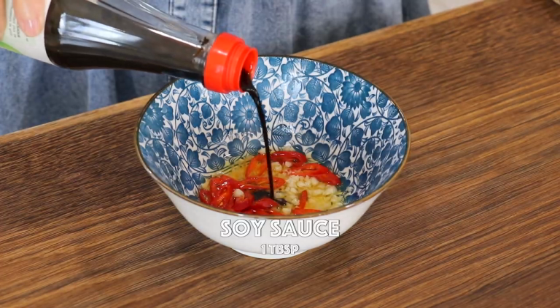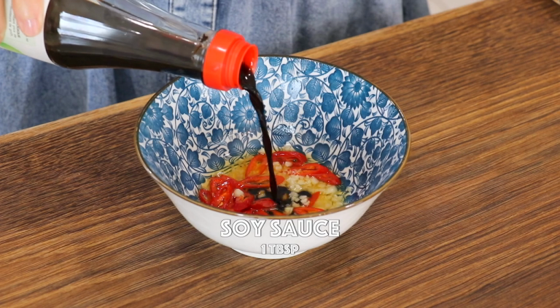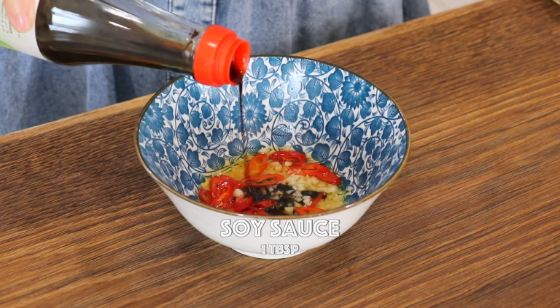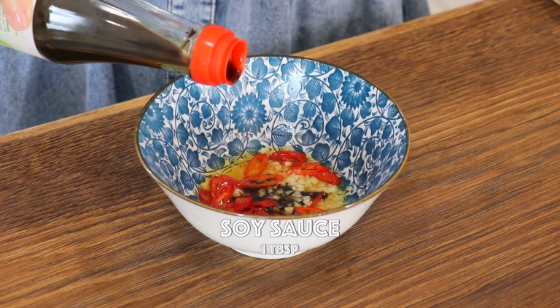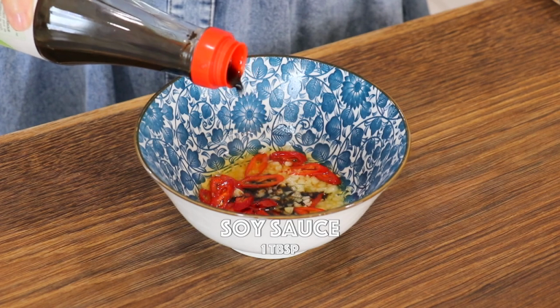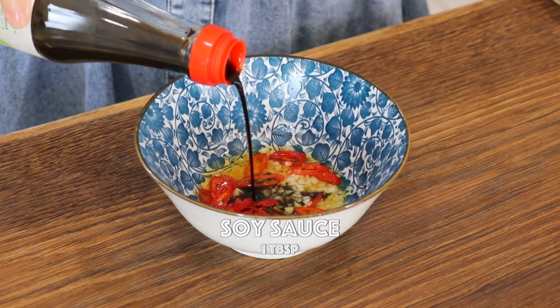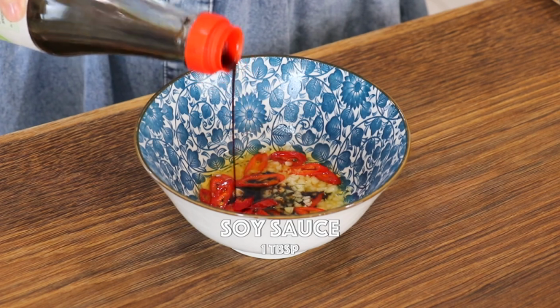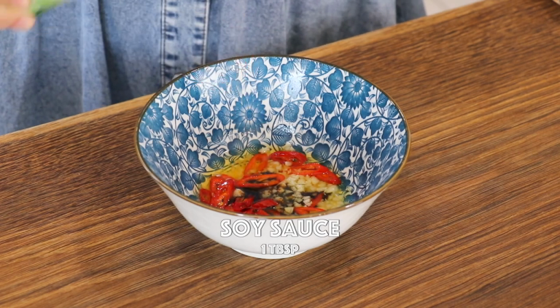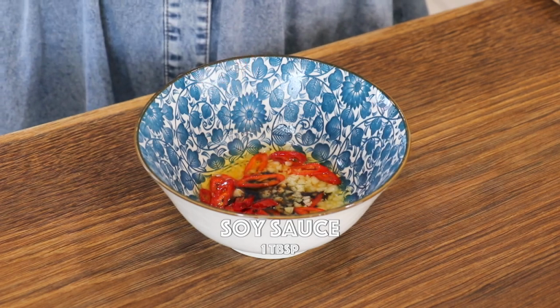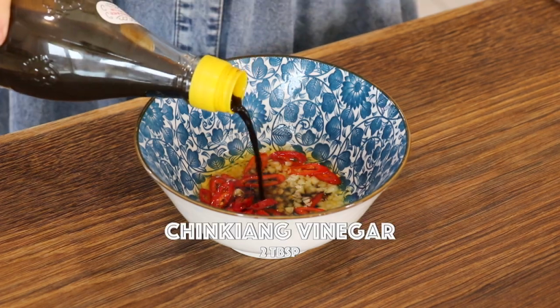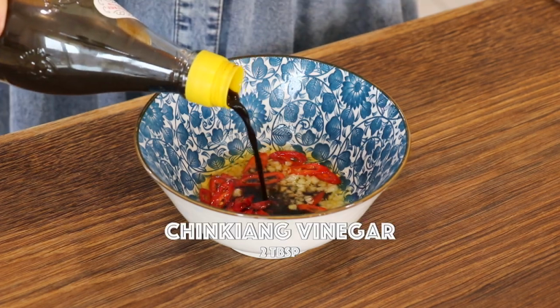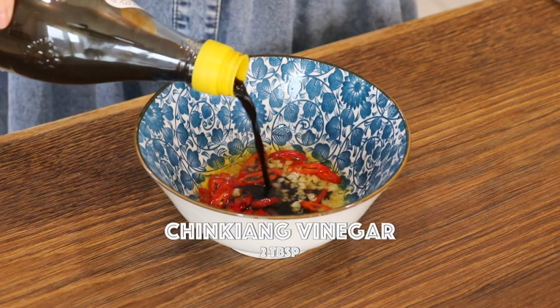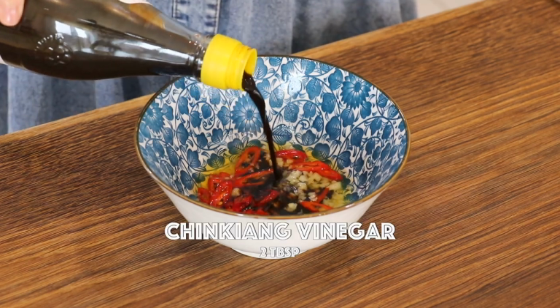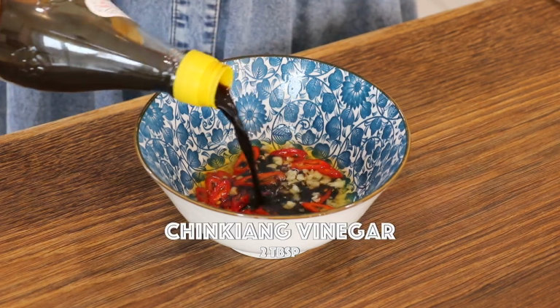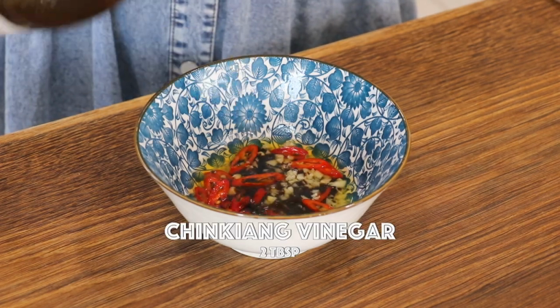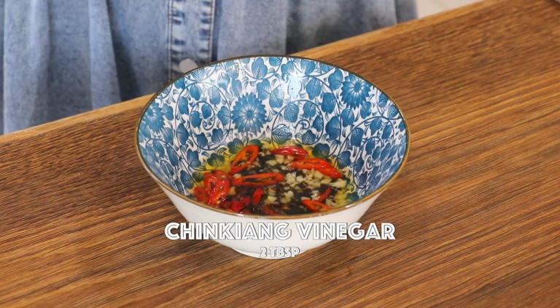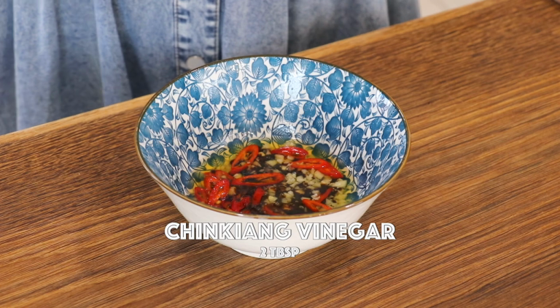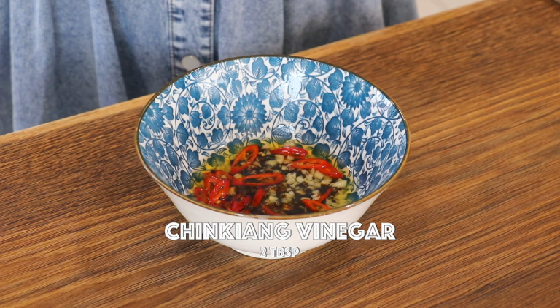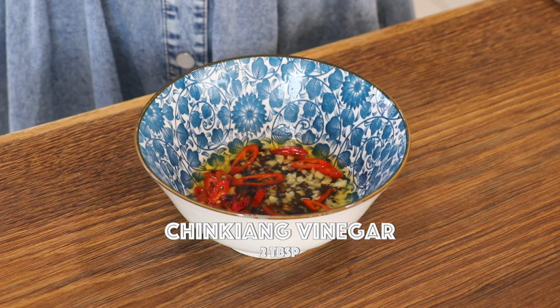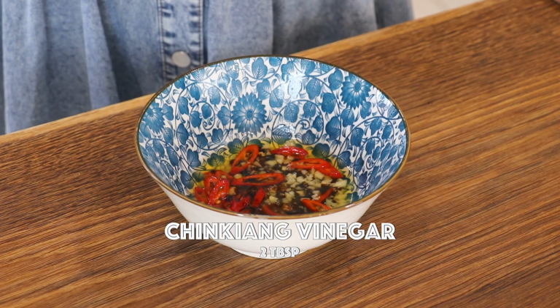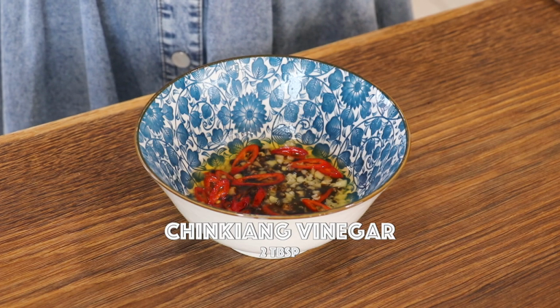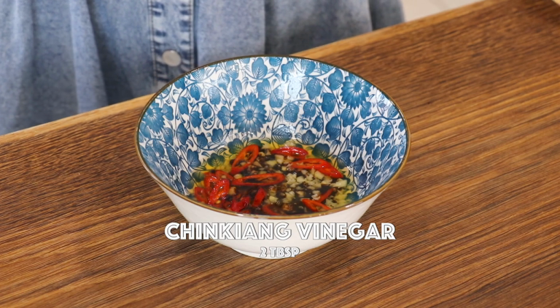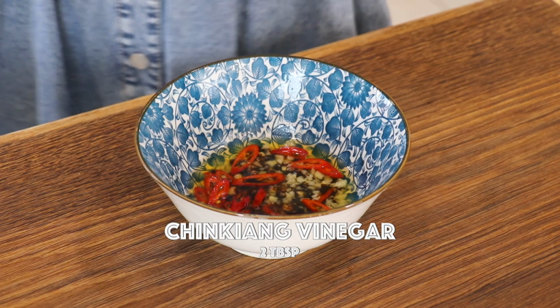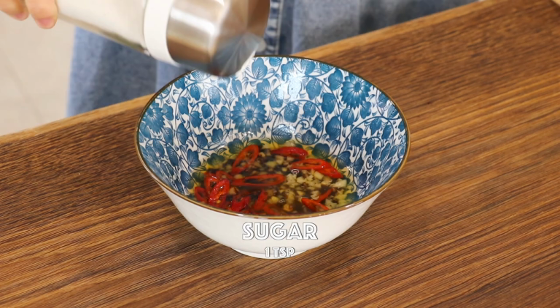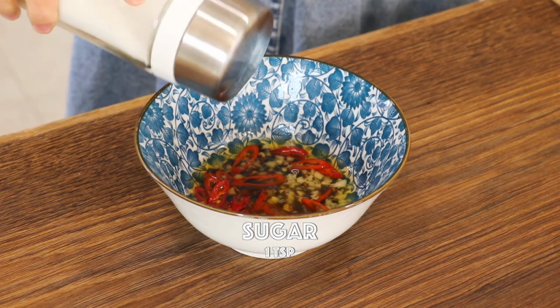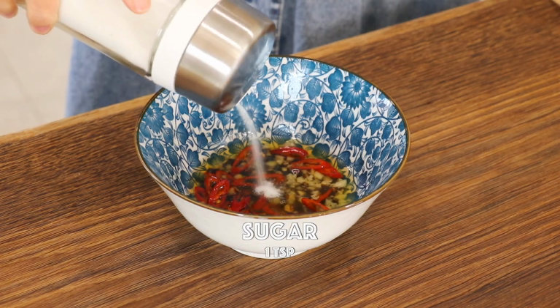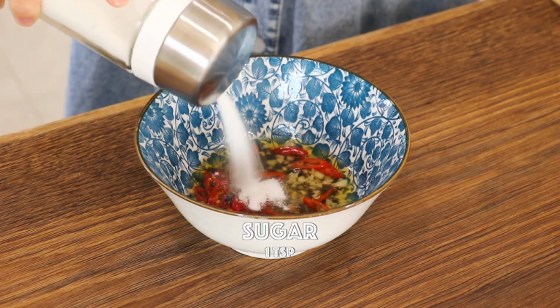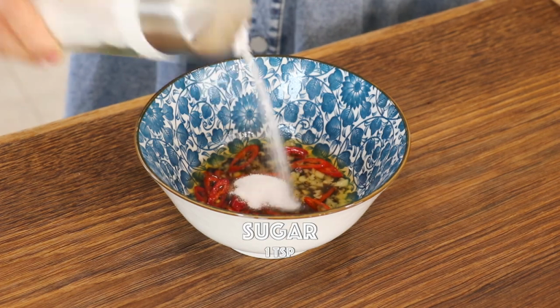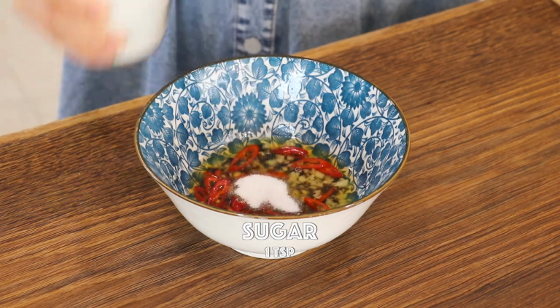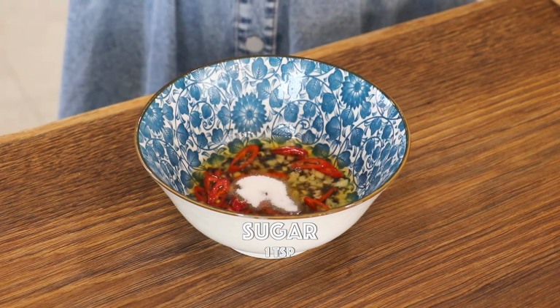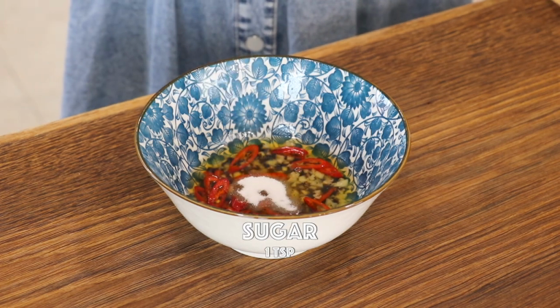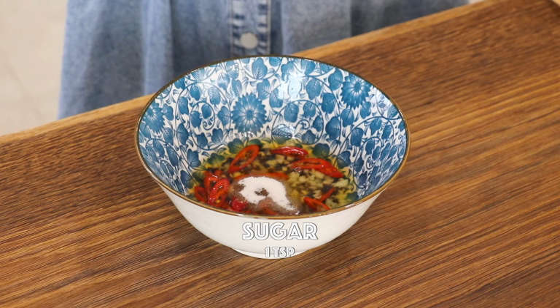Also add the soy sauce. You can also replace it with other types of vinegar that you enjoy. And sugar. You can also use other types of dressing.